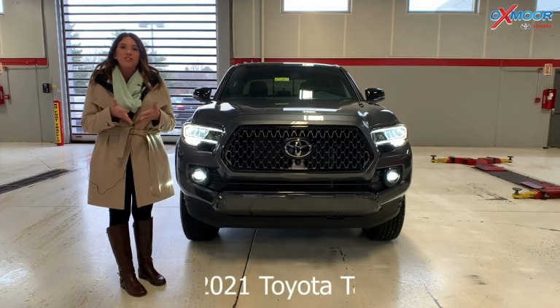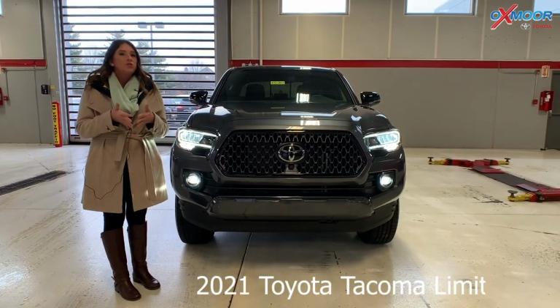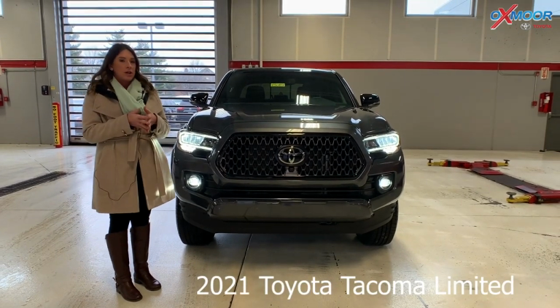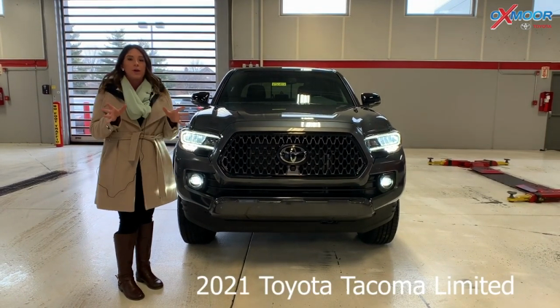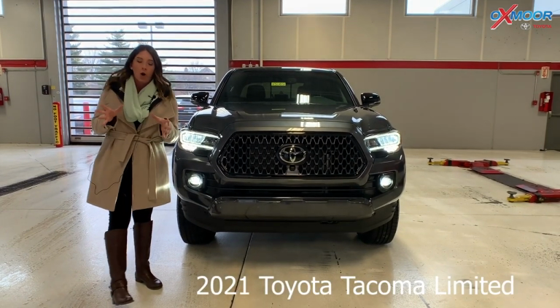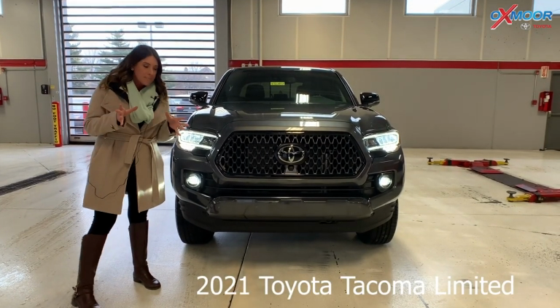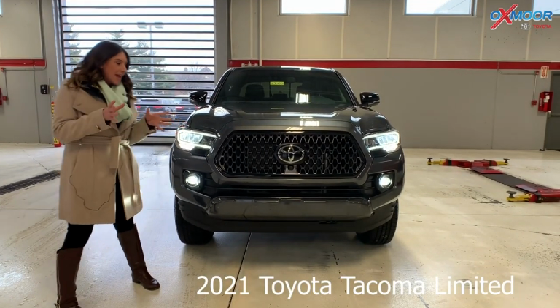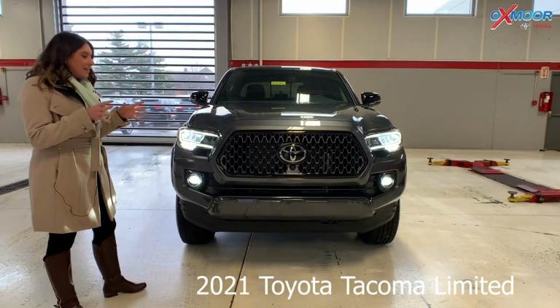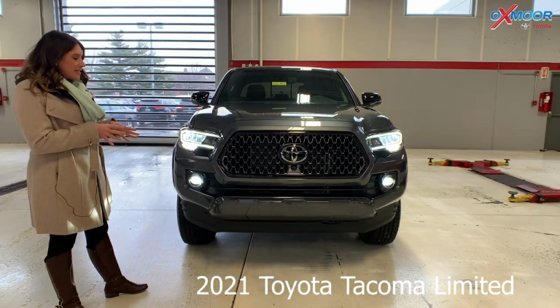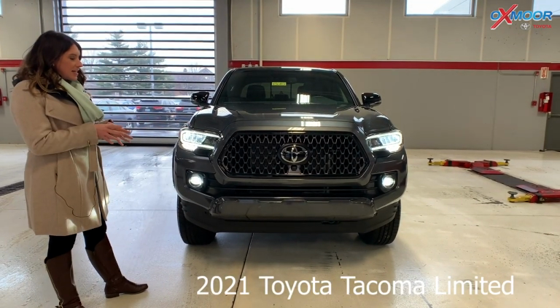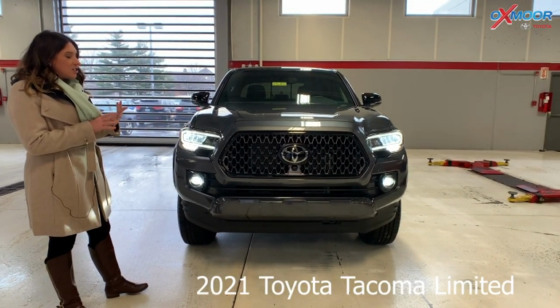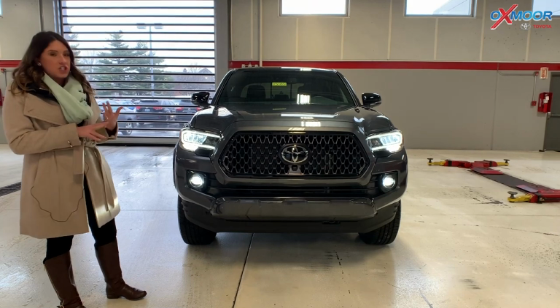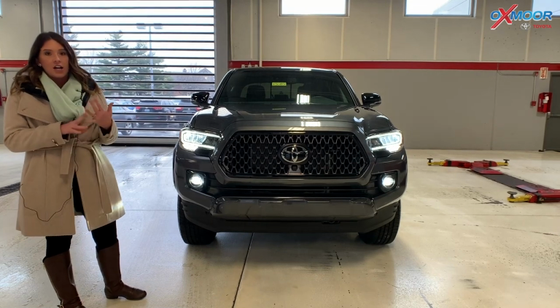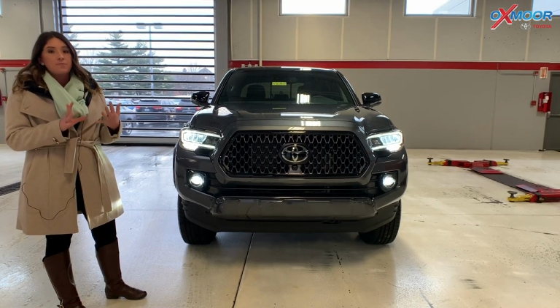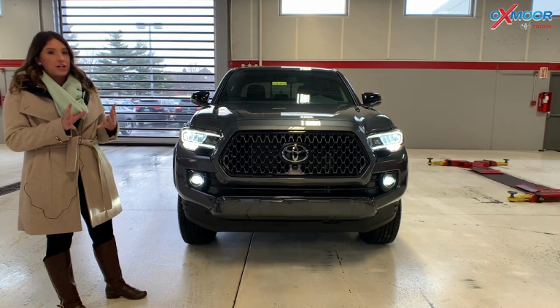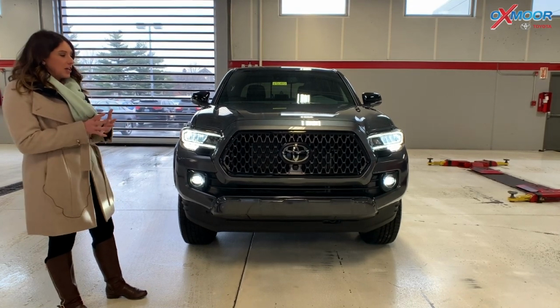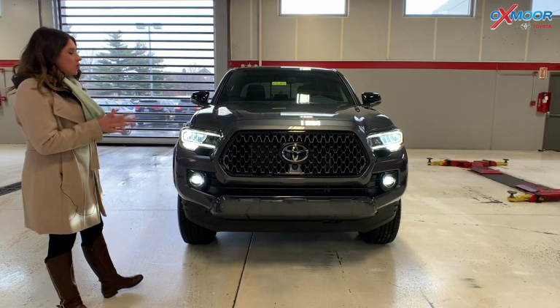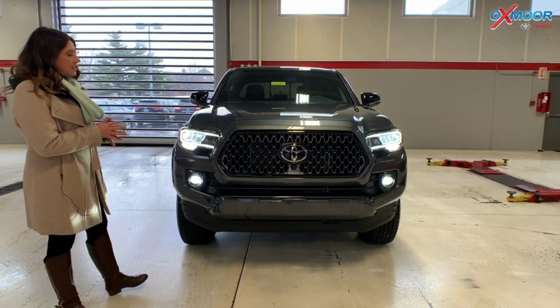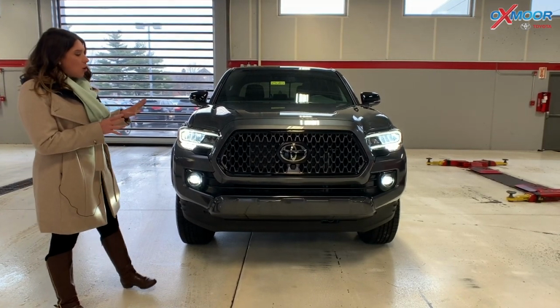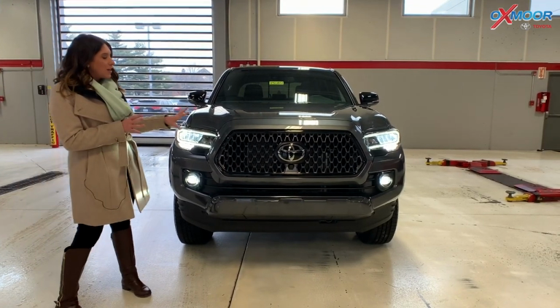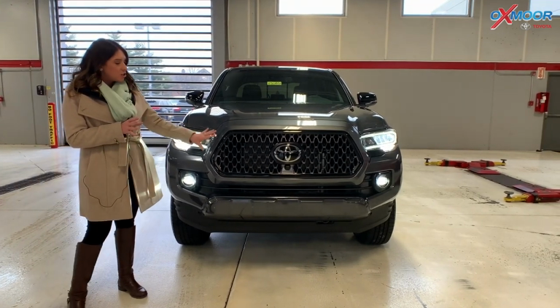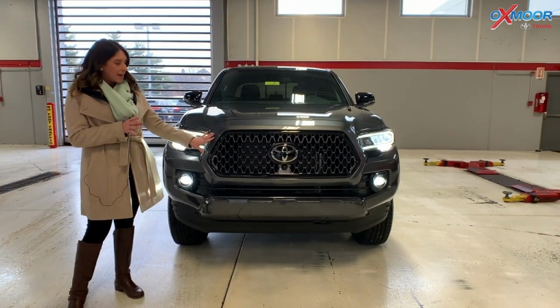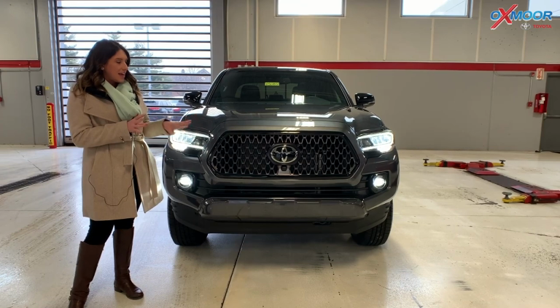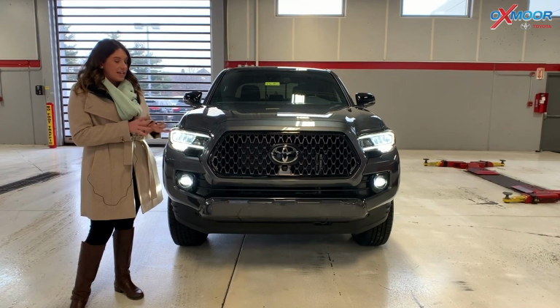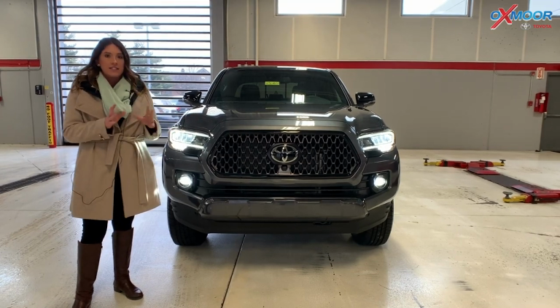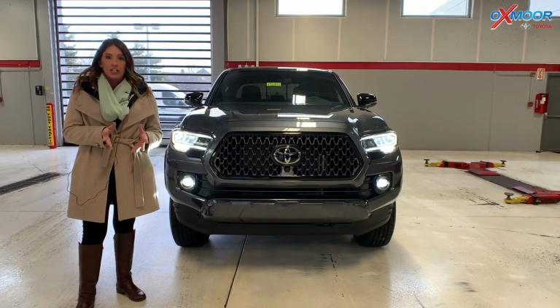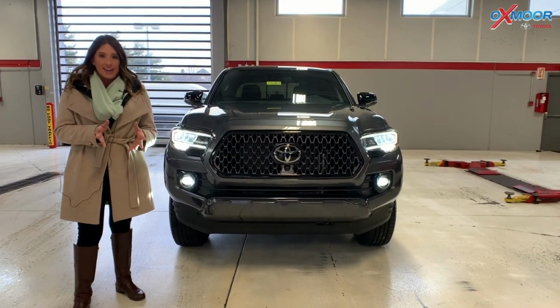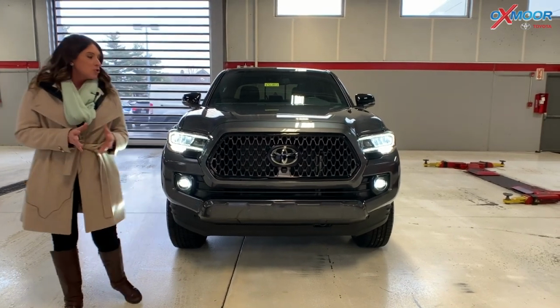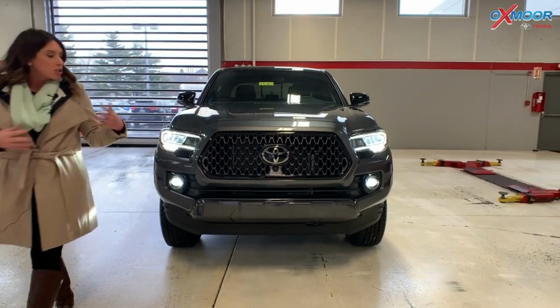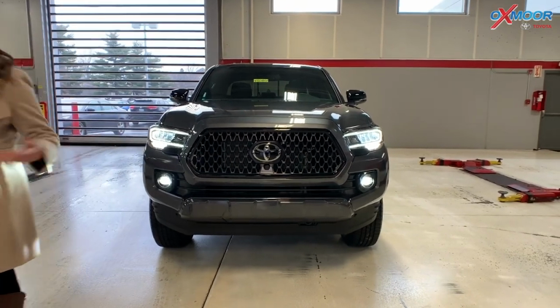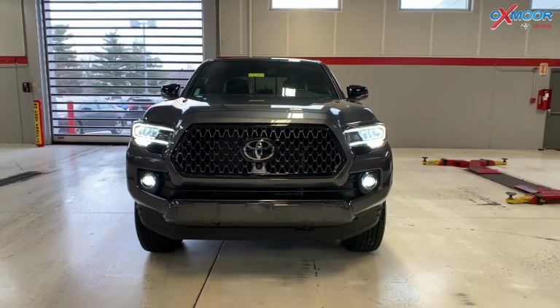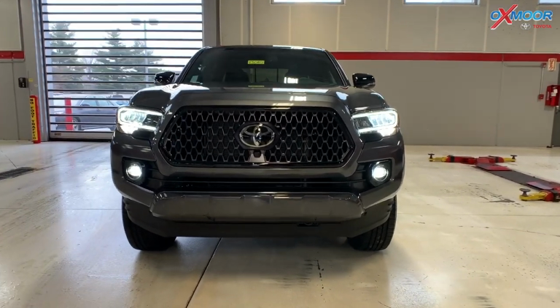This is a 2021 Toyota Tacoma. It is a Limited, and it is in the Nightshade Special Edition. This is the only one in the gray that is in the state of Kentucky. So let's go over some features on this one real quick.